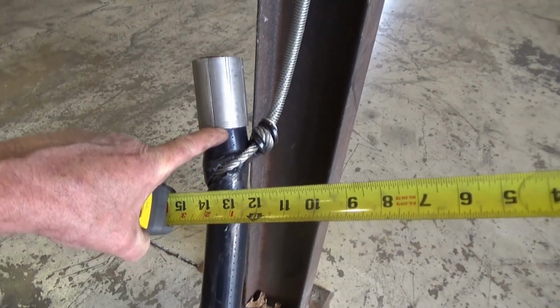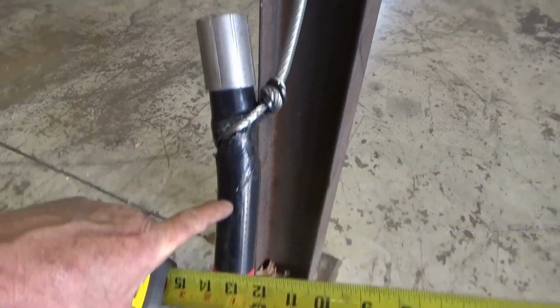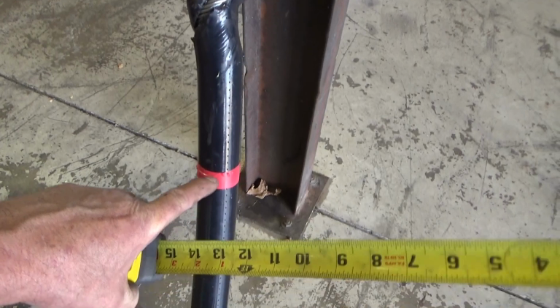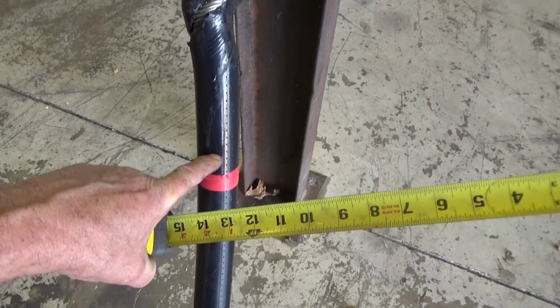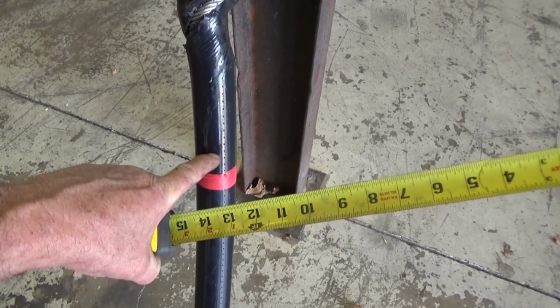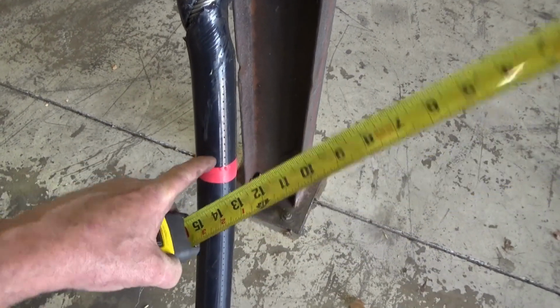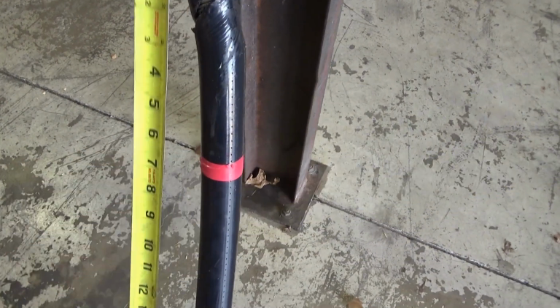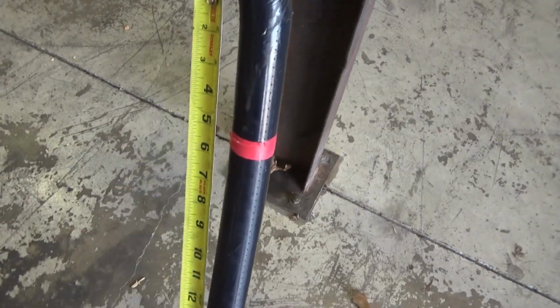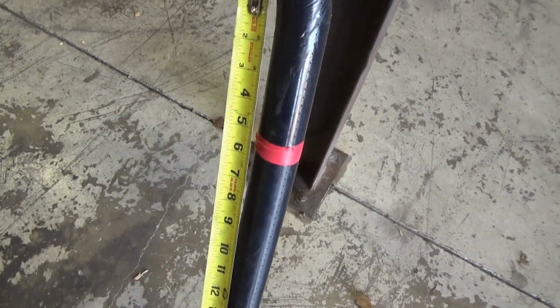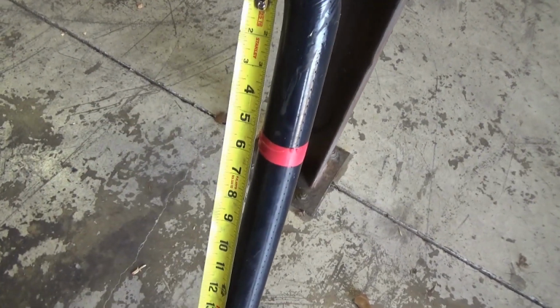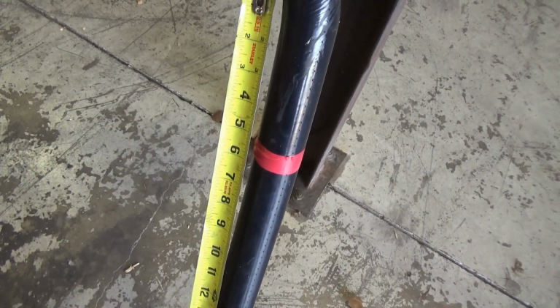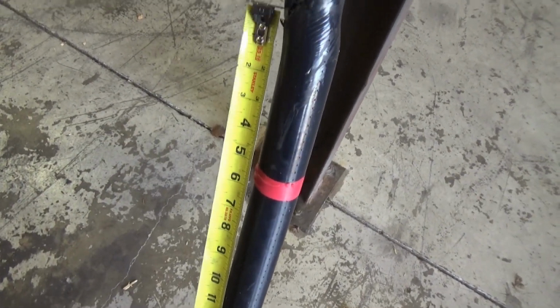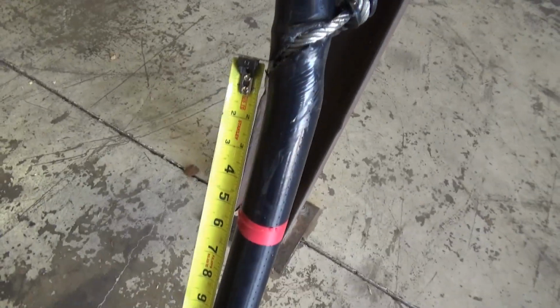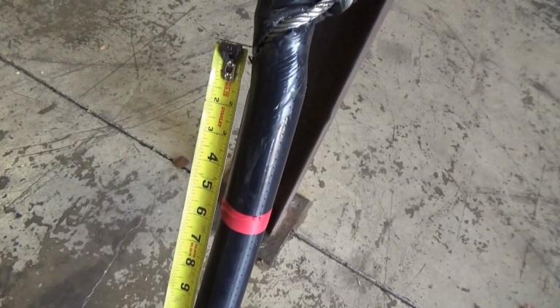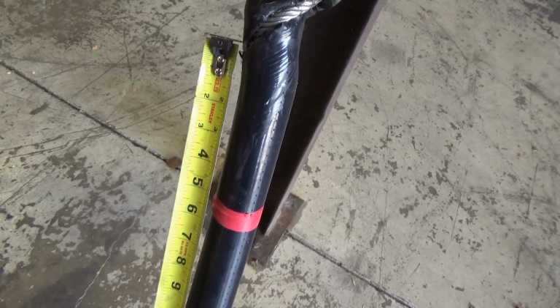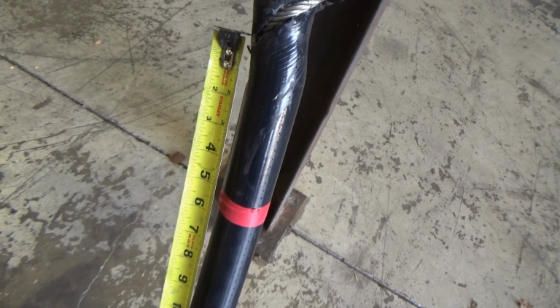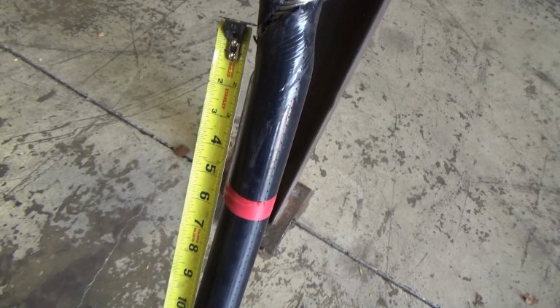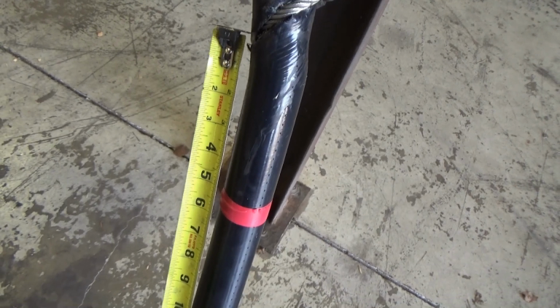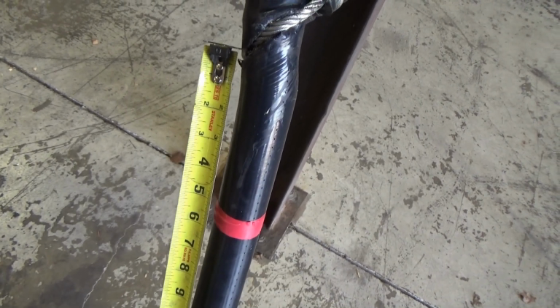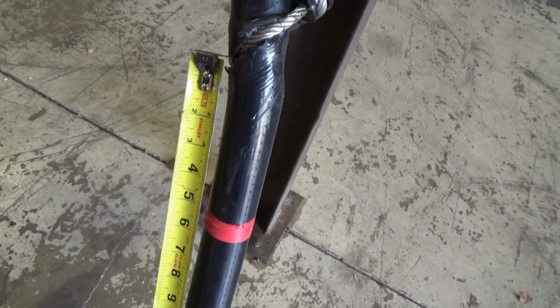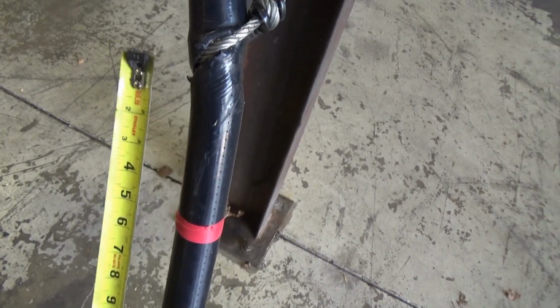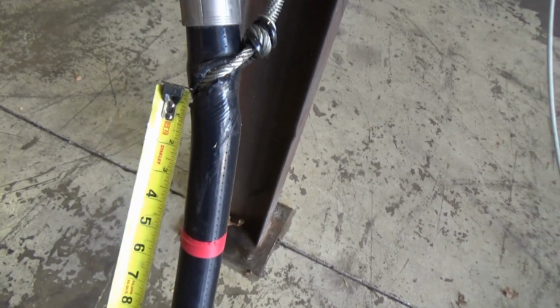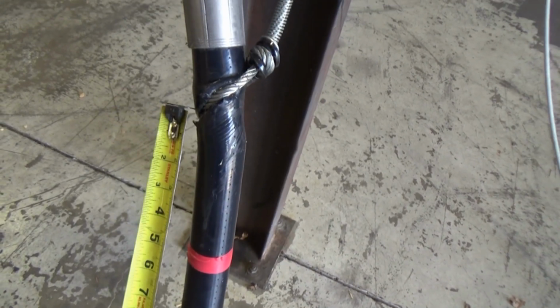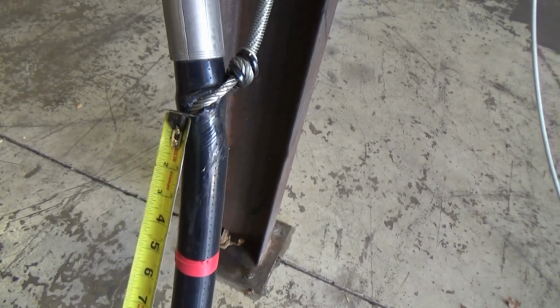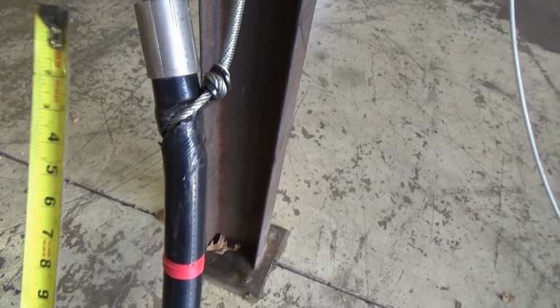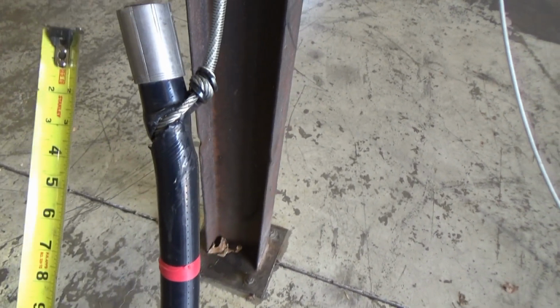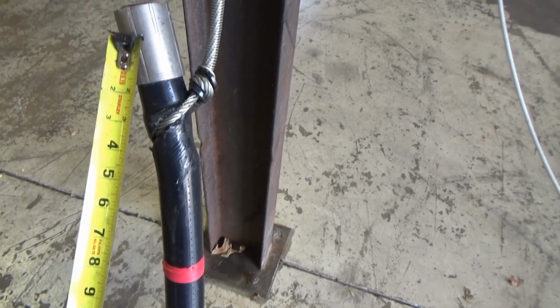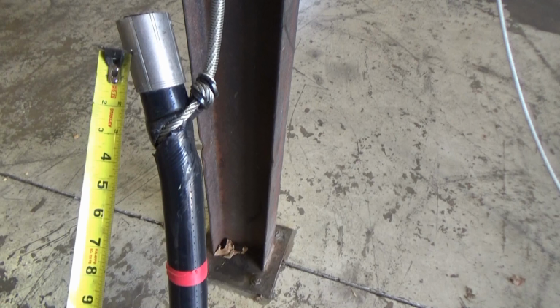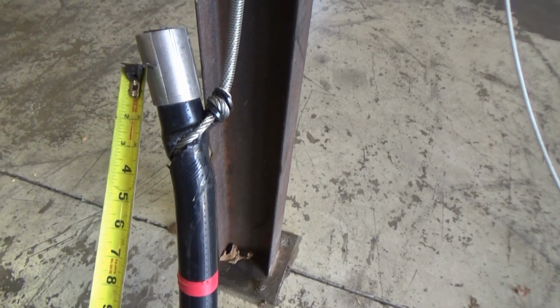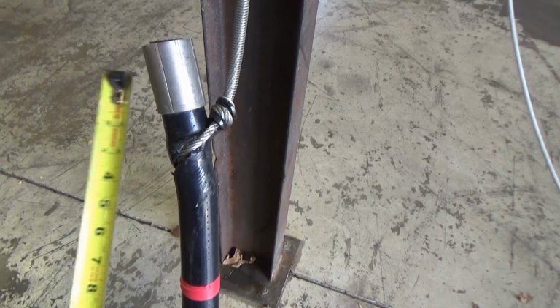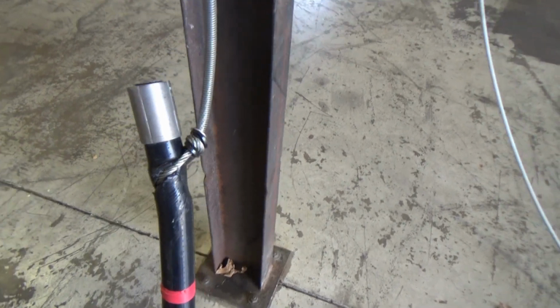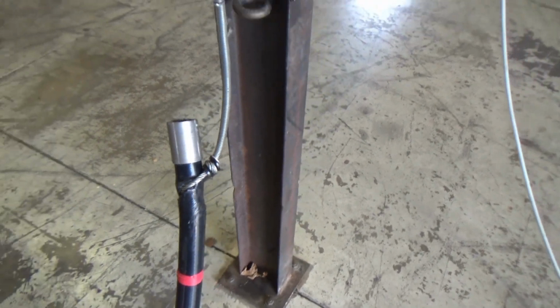So from right here to where we placed it, it was seven inches. On the back side here, it looks like it may have moved four inches before digging in, but the fitting here did not assist it — and that's what's important.